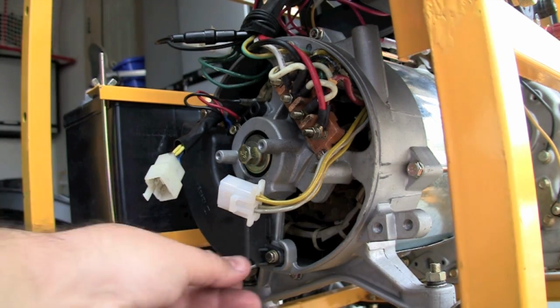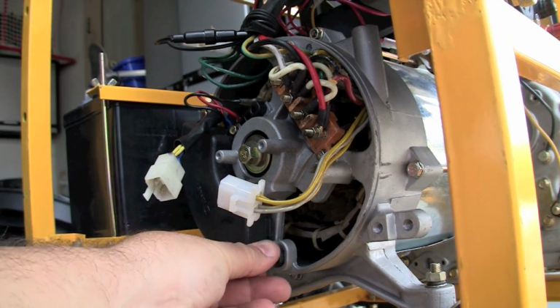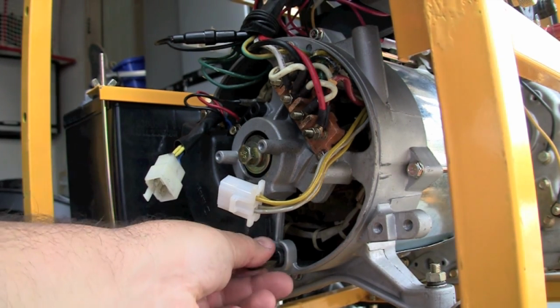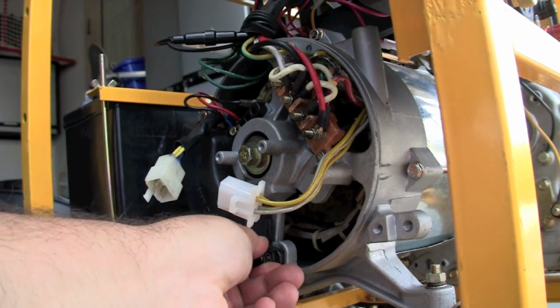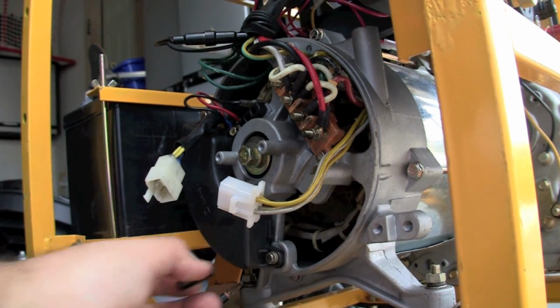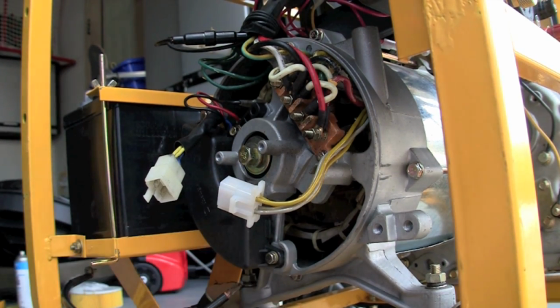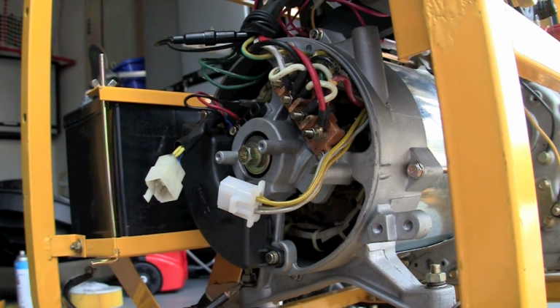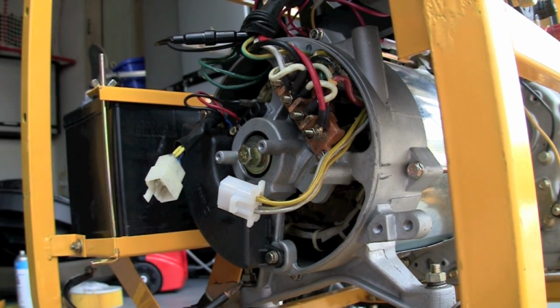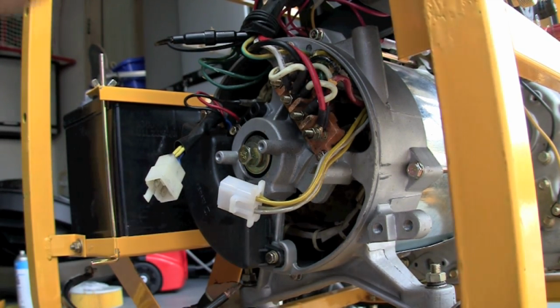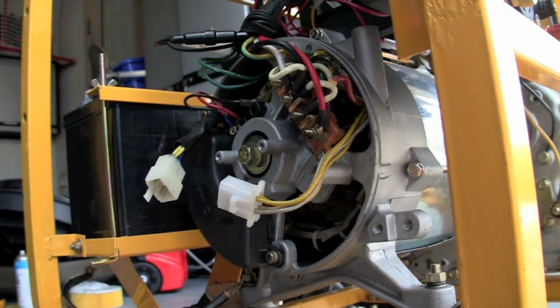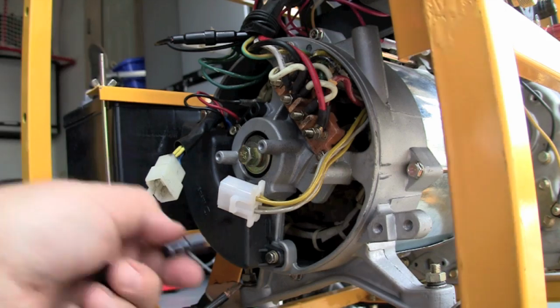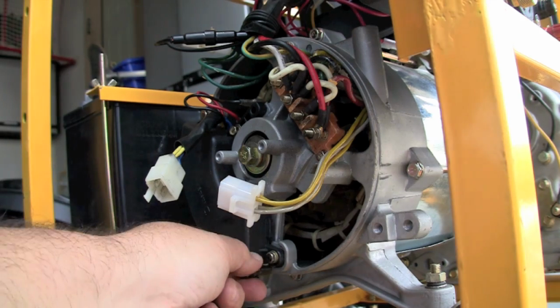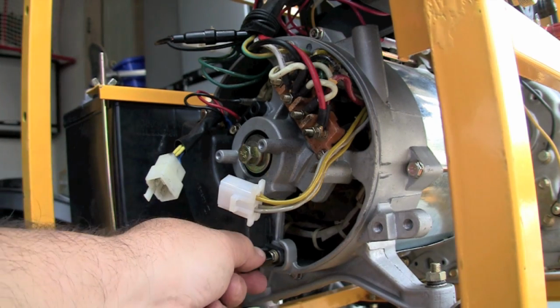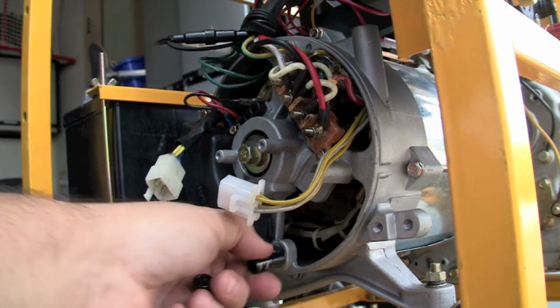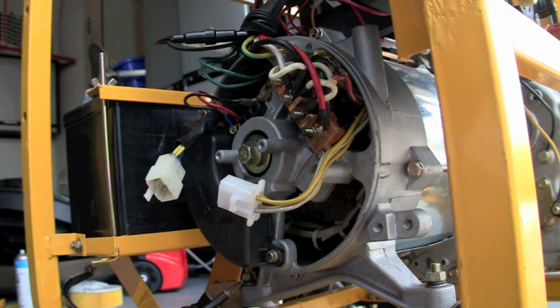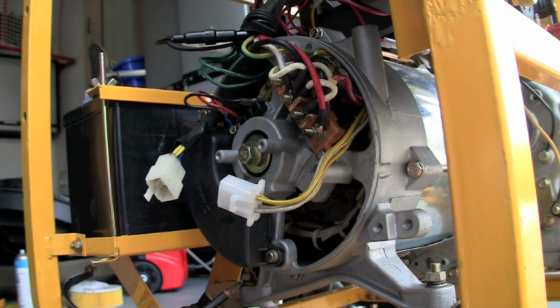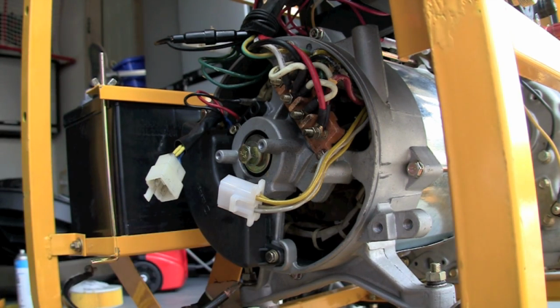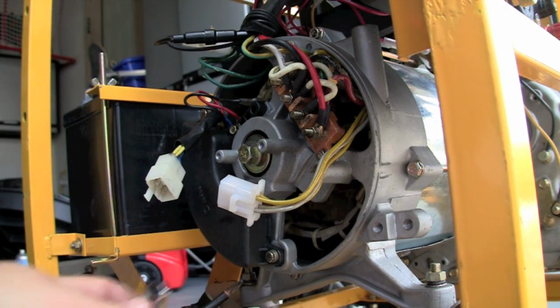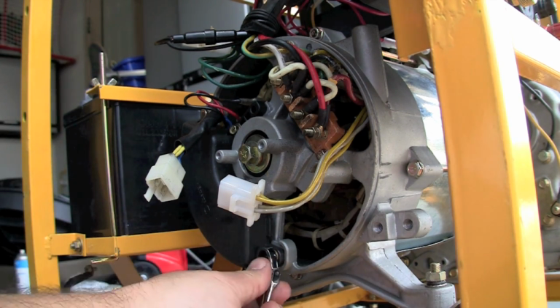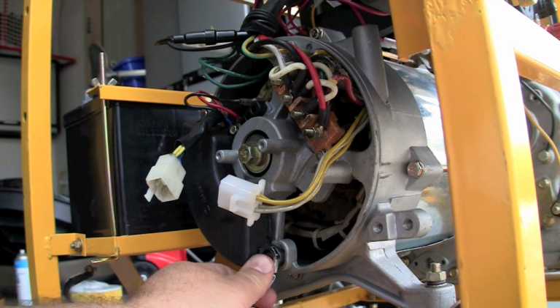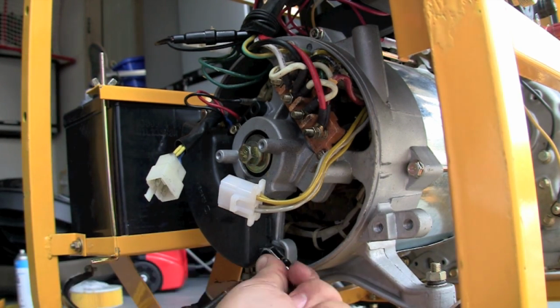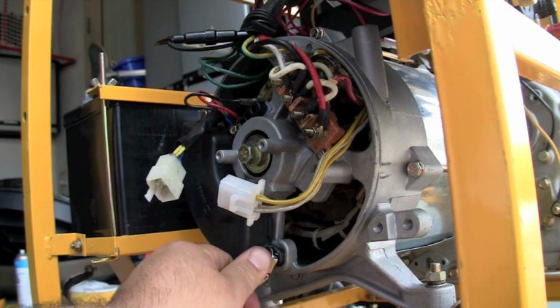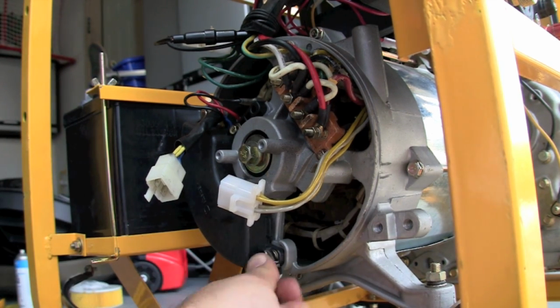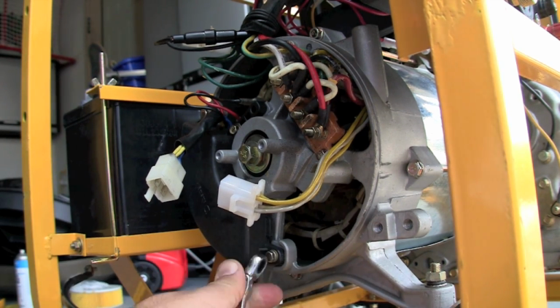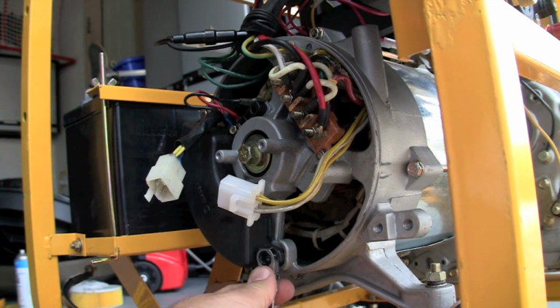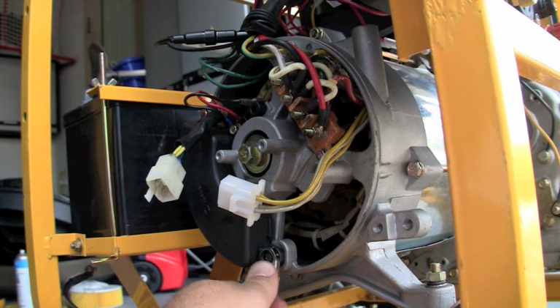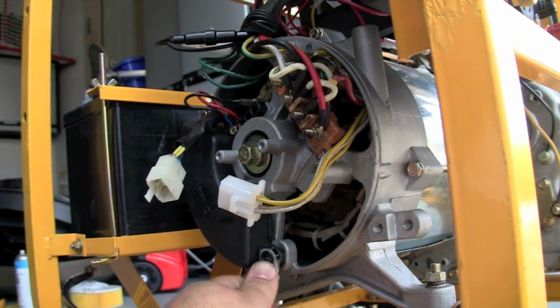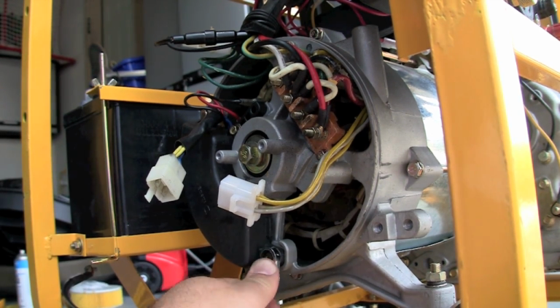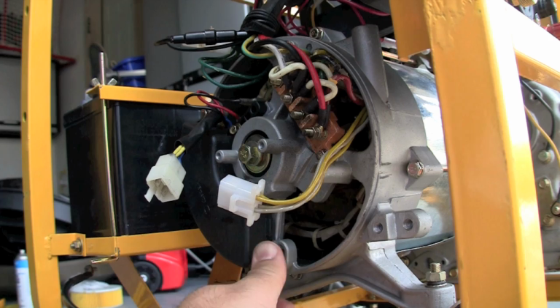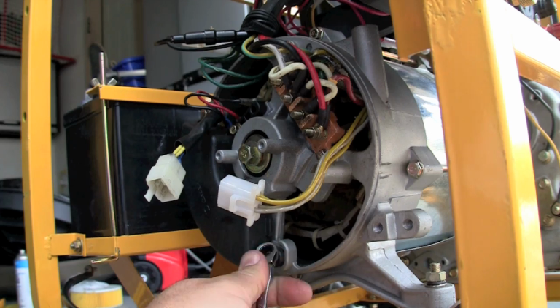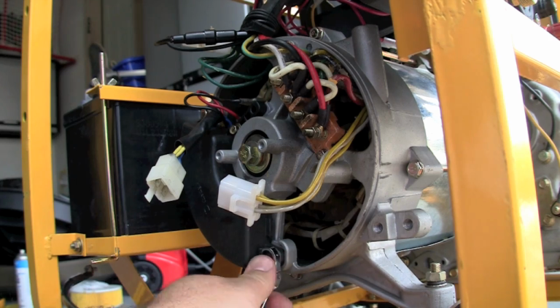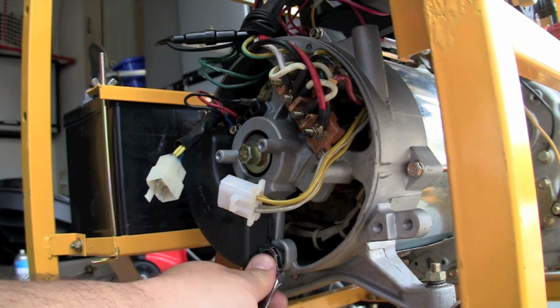Now this moon-shaped black brick is your automatic voltage regulator. It is secured by two screws or two bolts — easily removable.